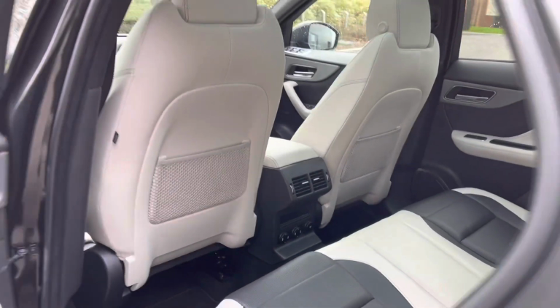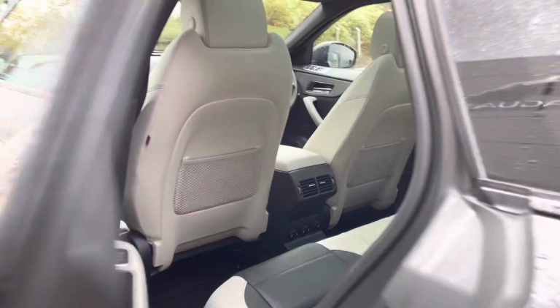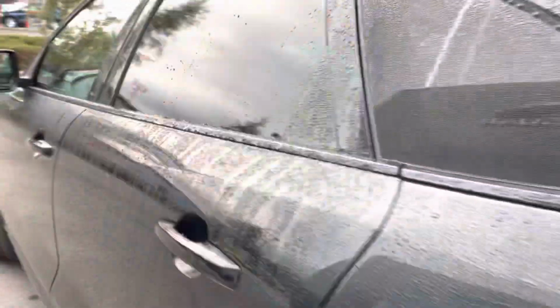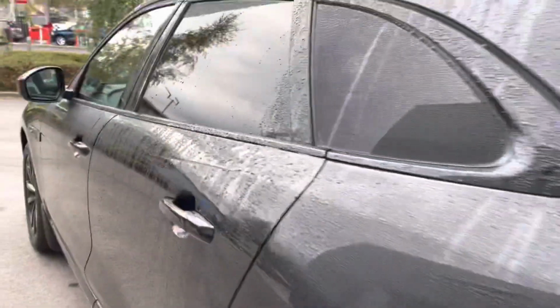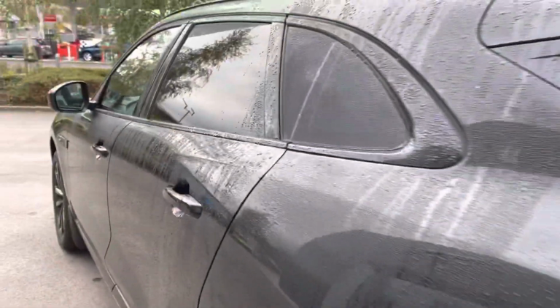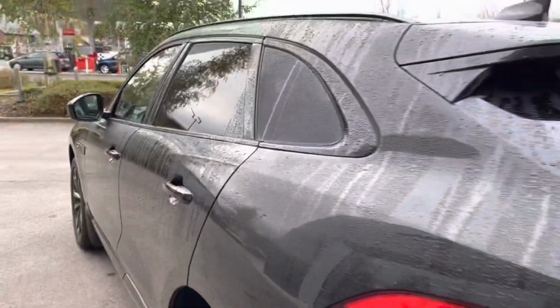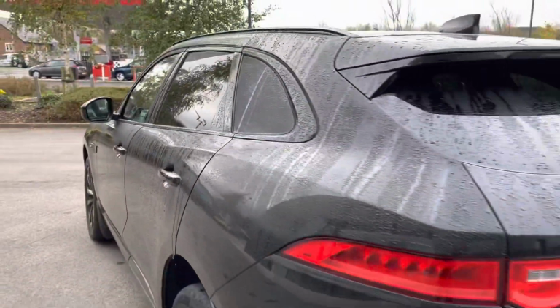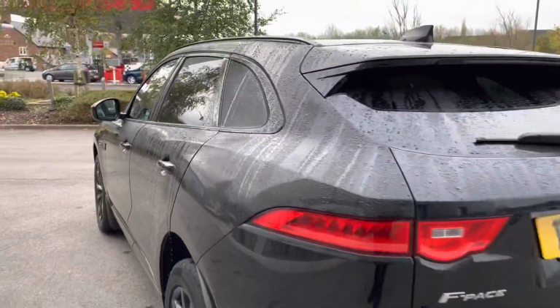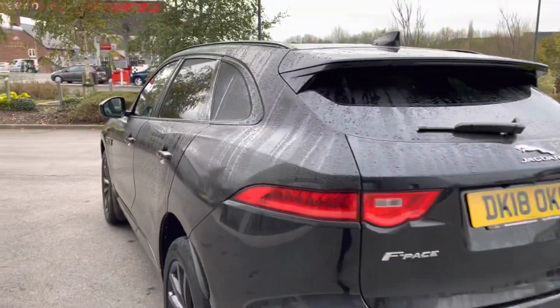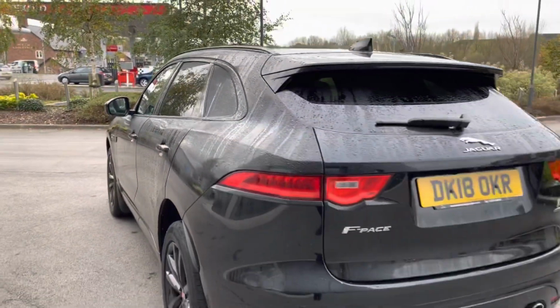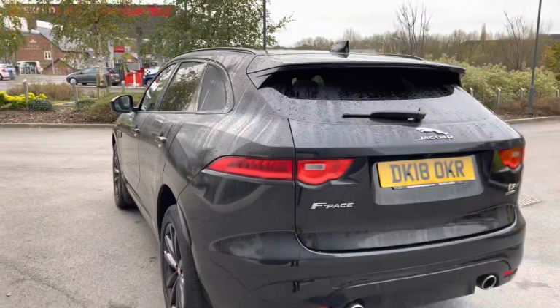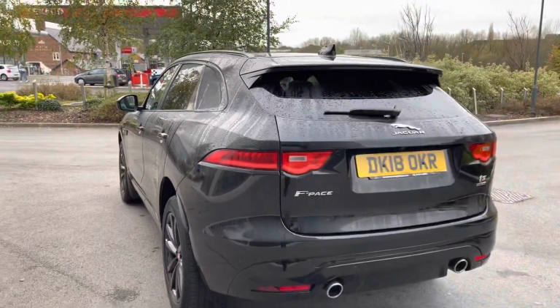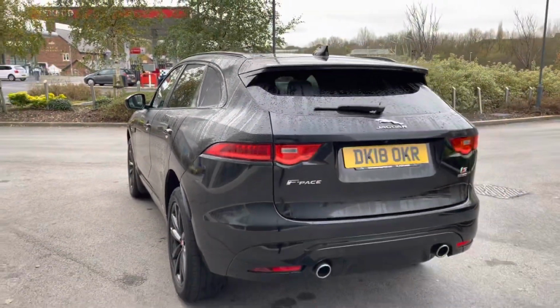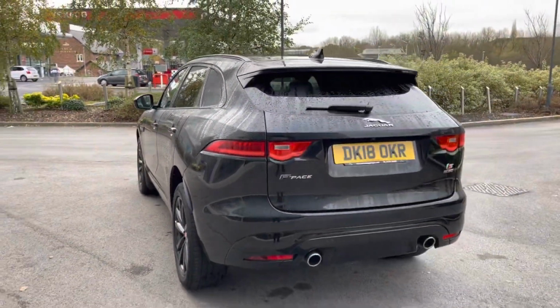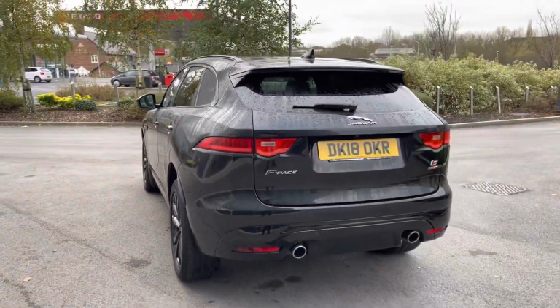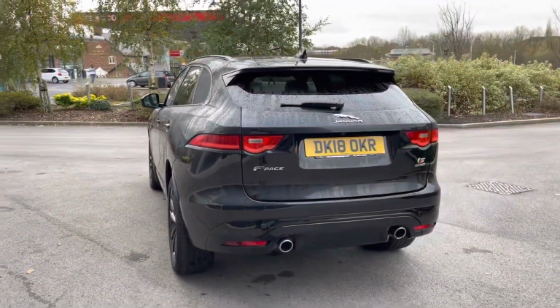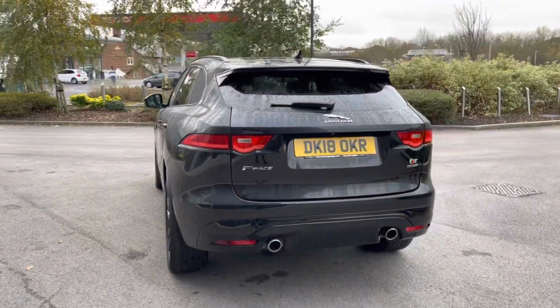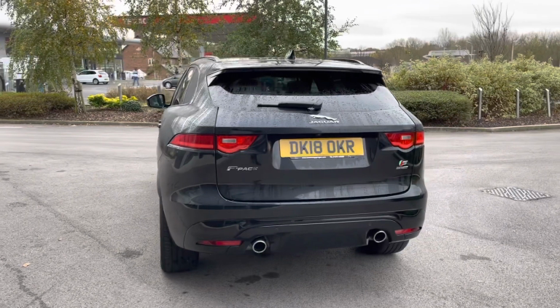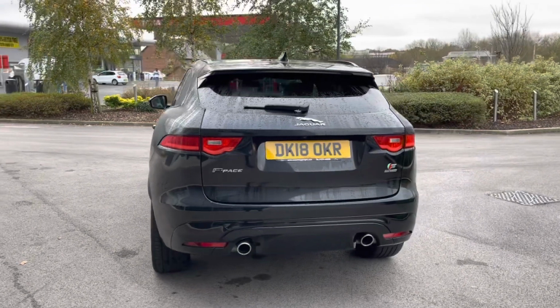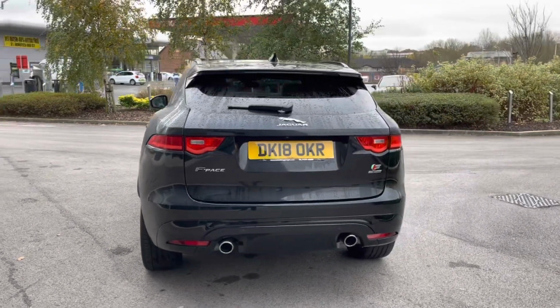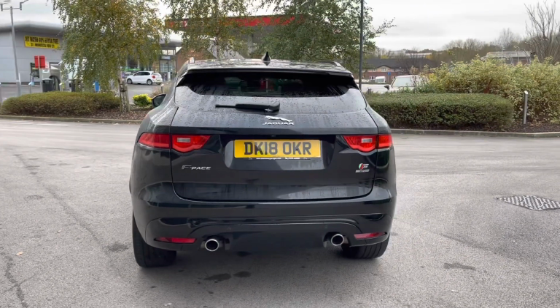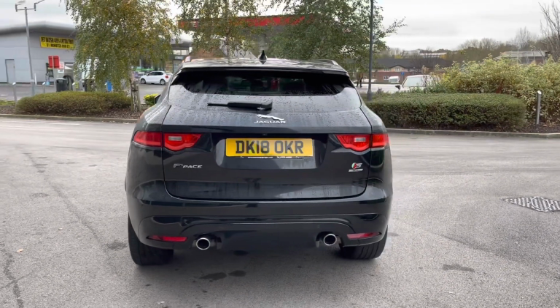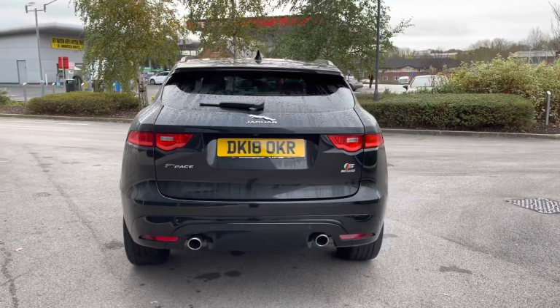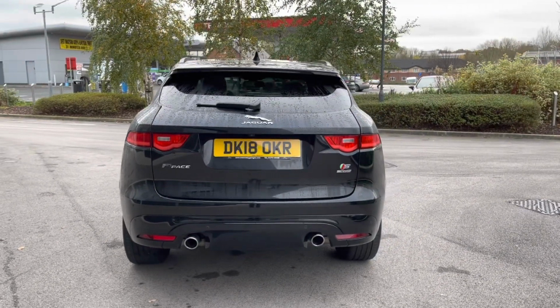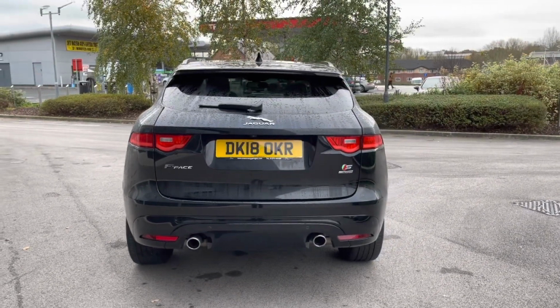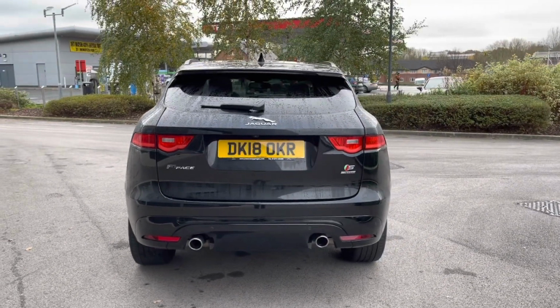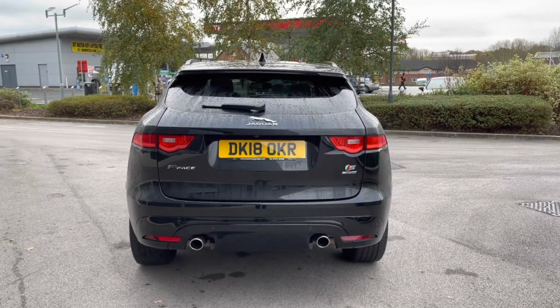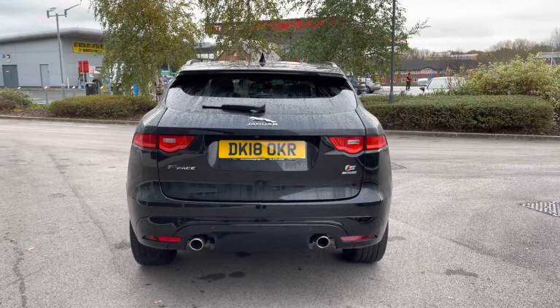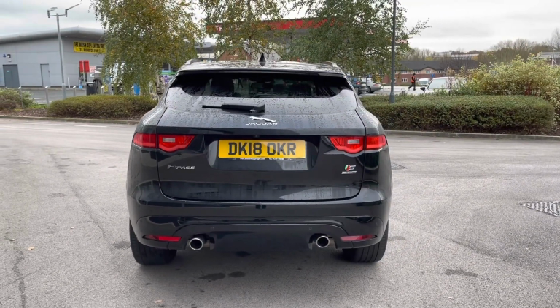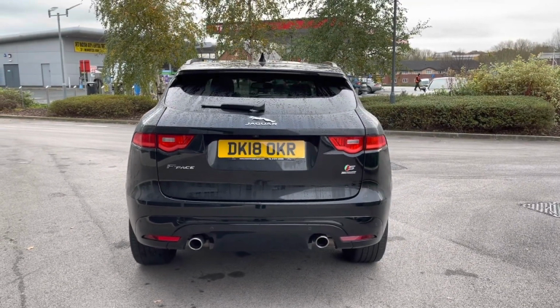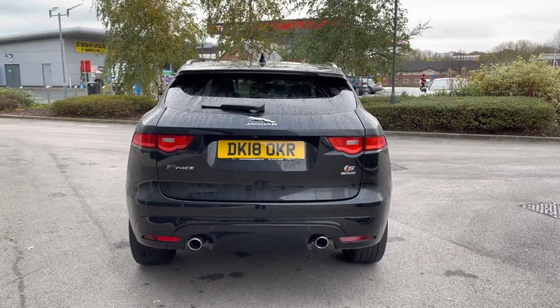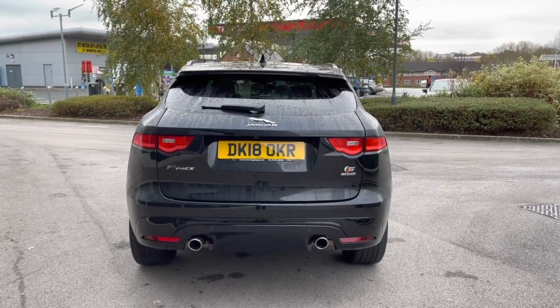Closing the door now and progressing towards the rear of the vehicle, you're presented with a sleek body-coloured integrated roof spoiler, along with the continued rear privacy glass and relevant Jaguar model badging featured in chrome.